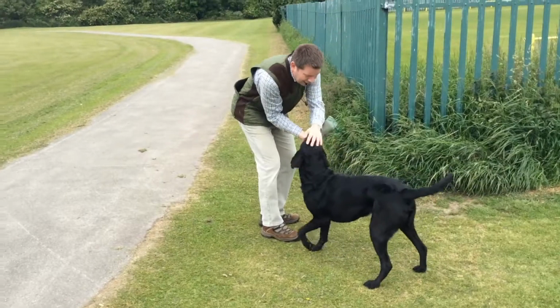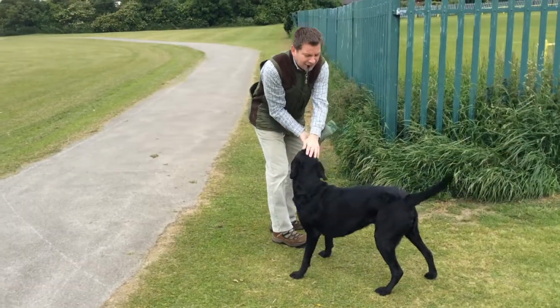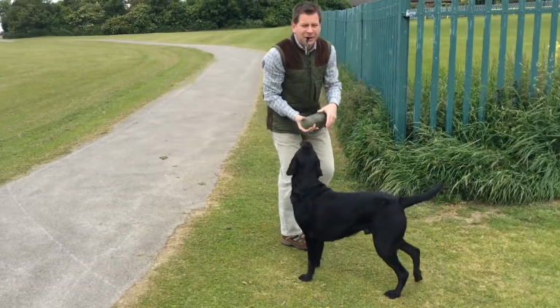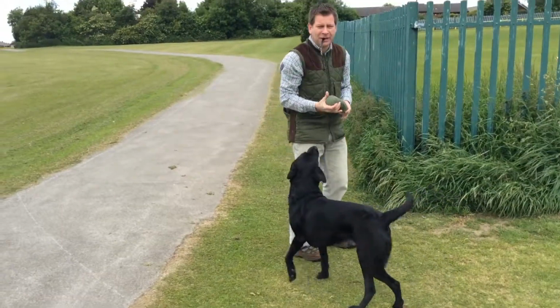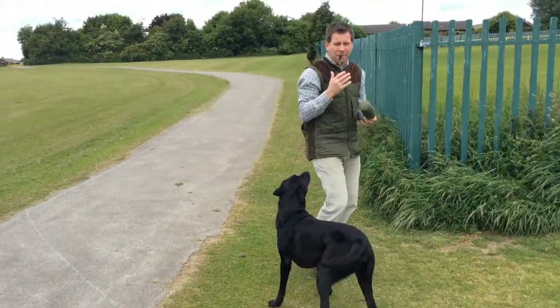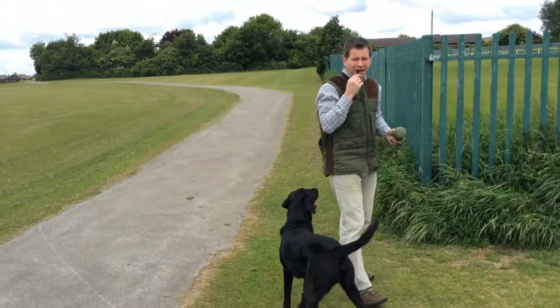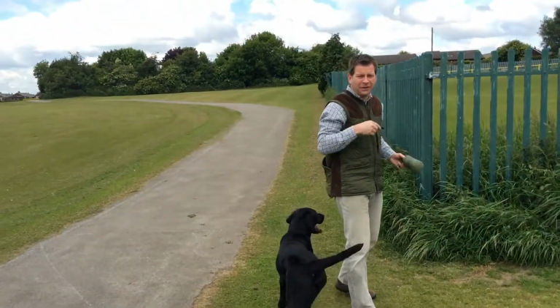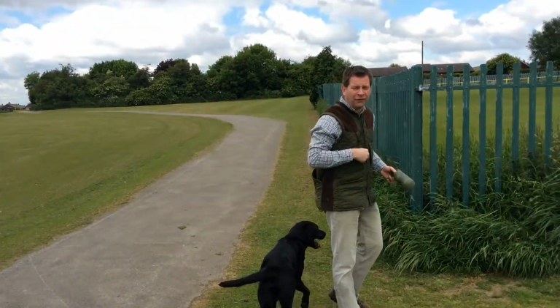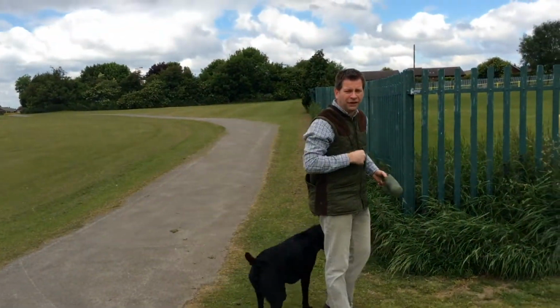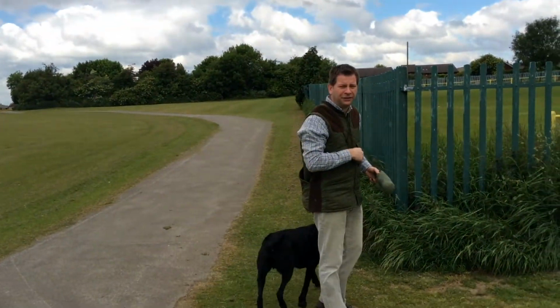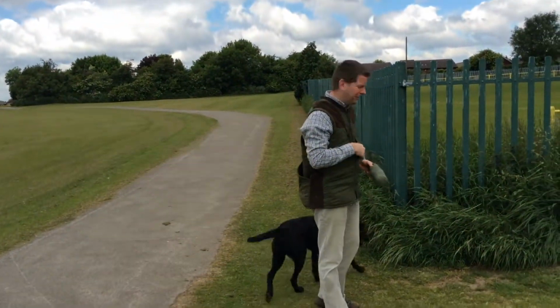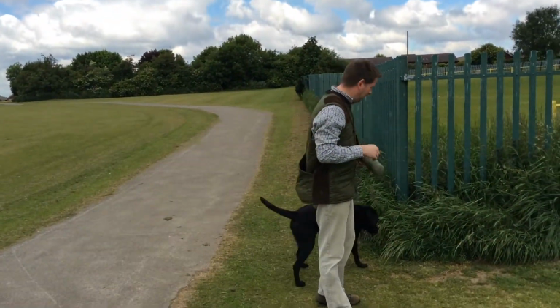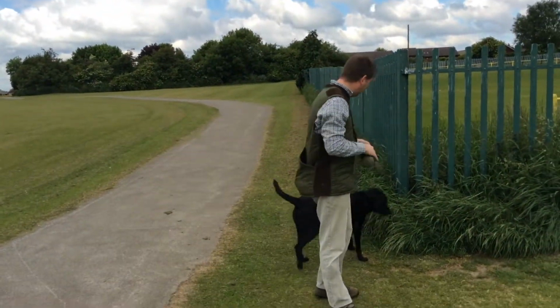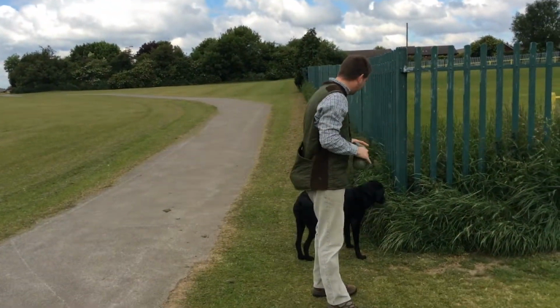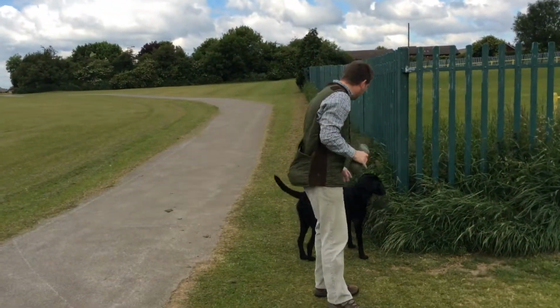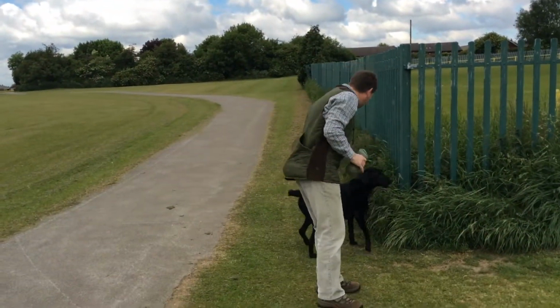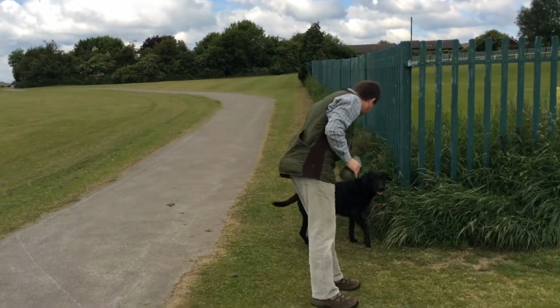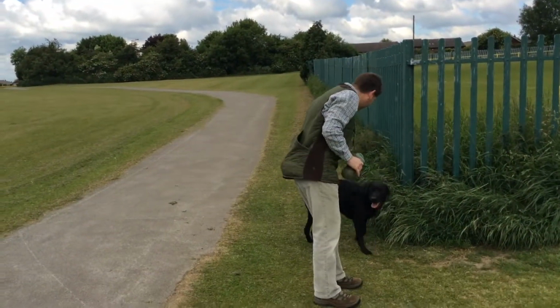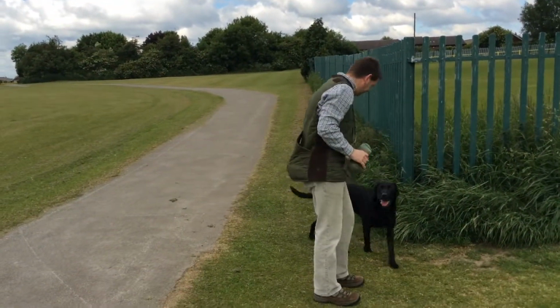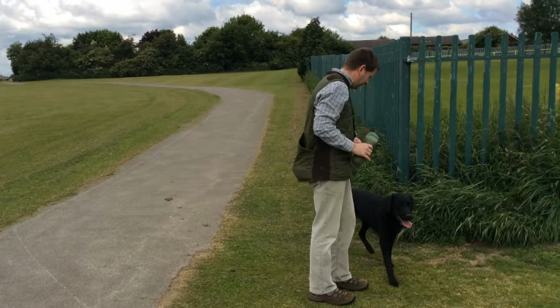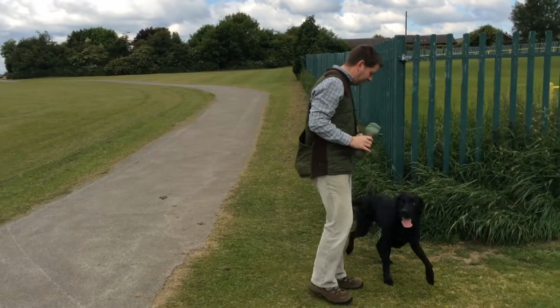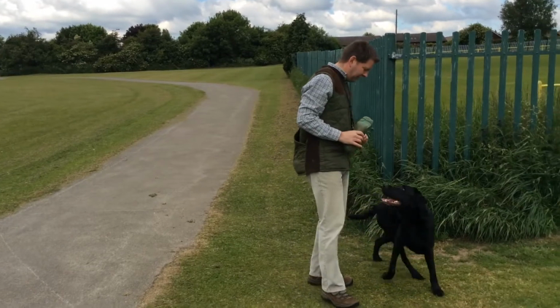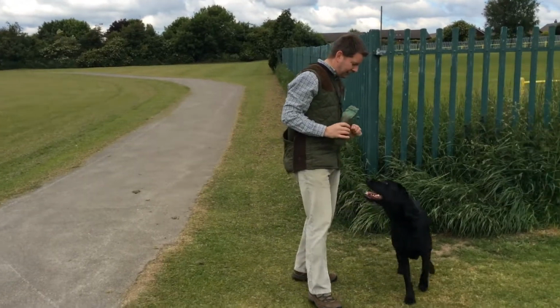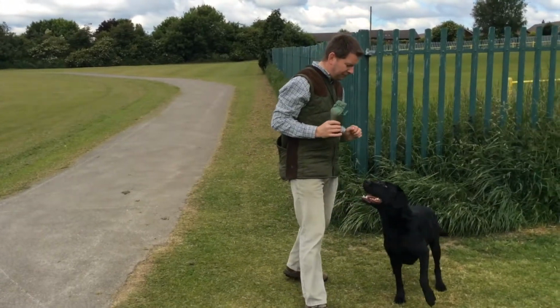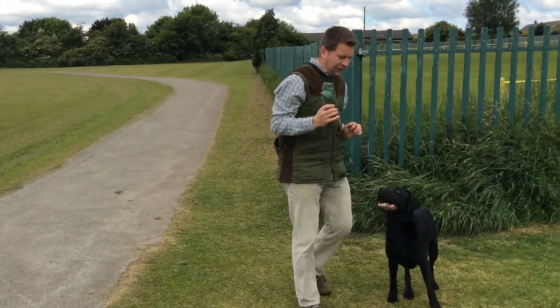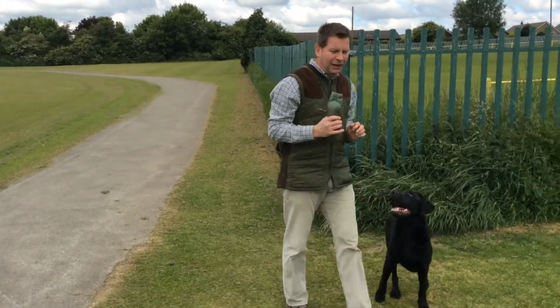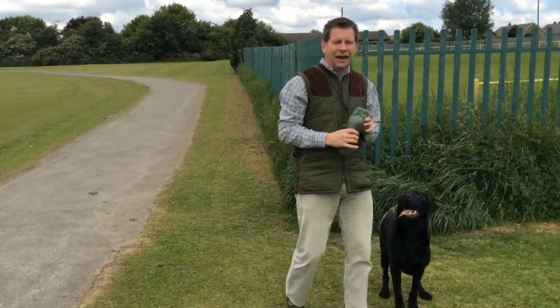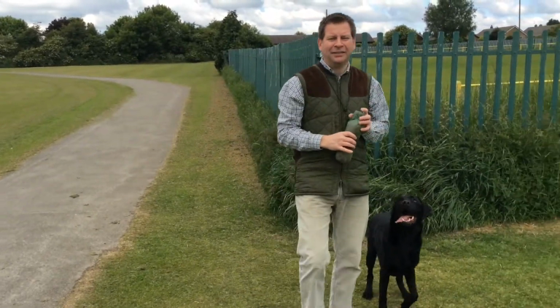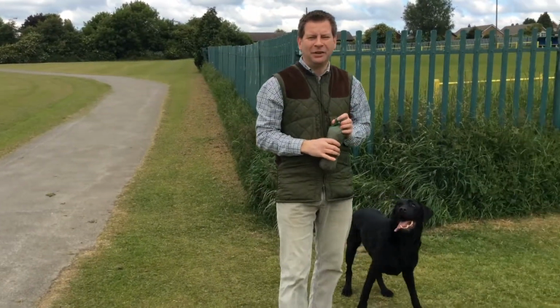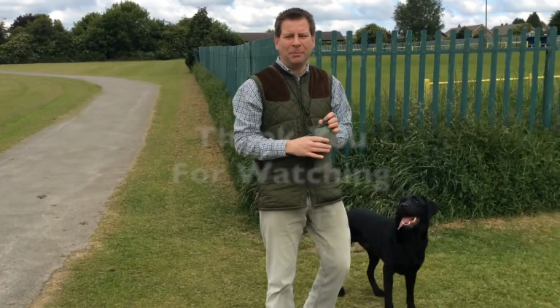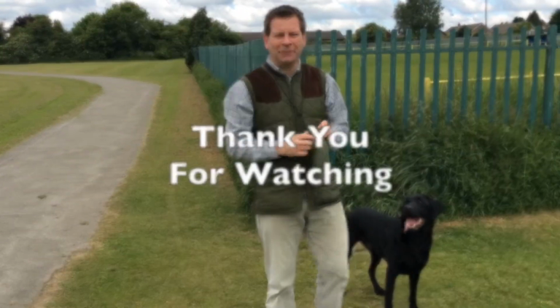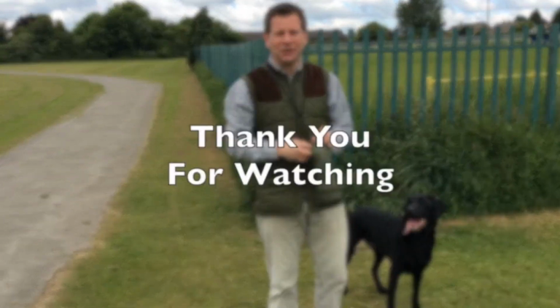As always, when he comes back, loads of affection — make sure the dog's happy. And that's how you do a blind retrieve.